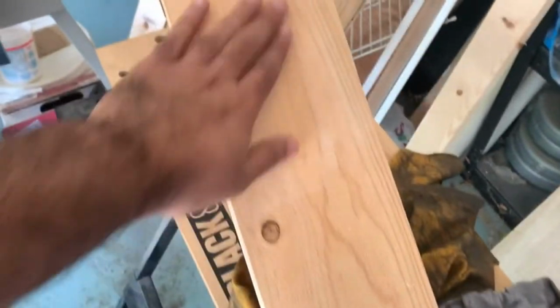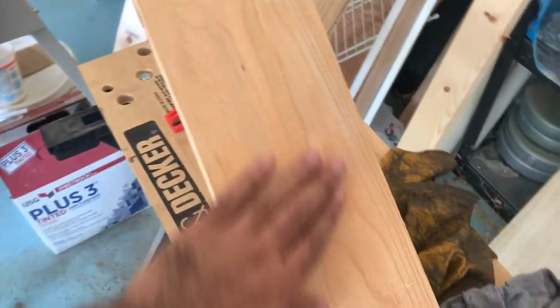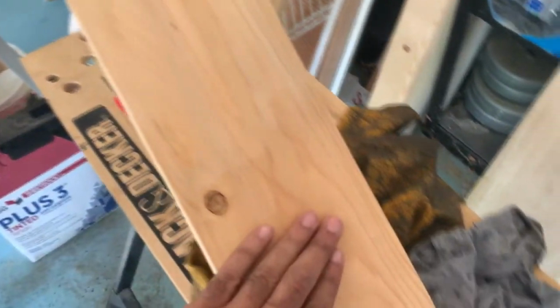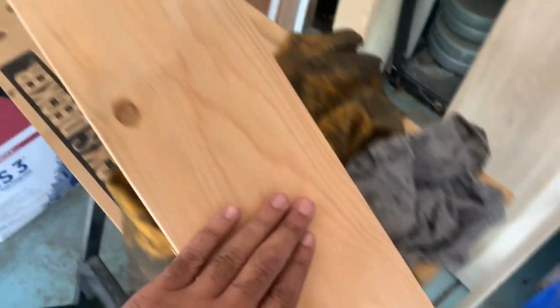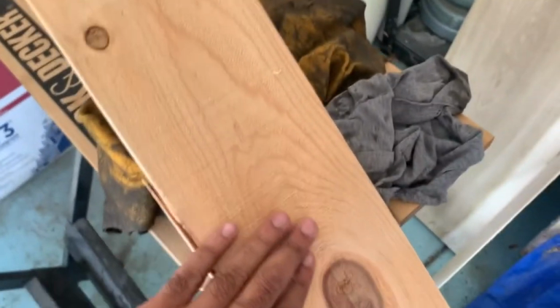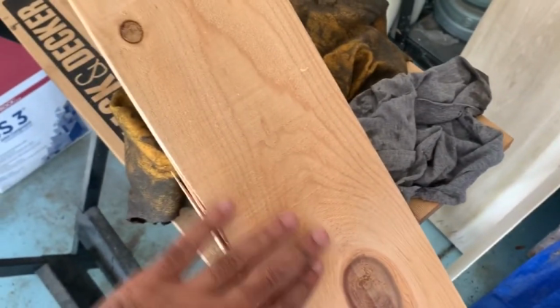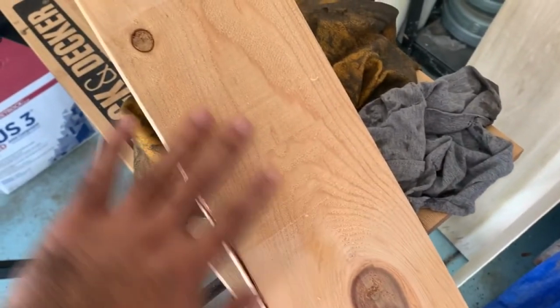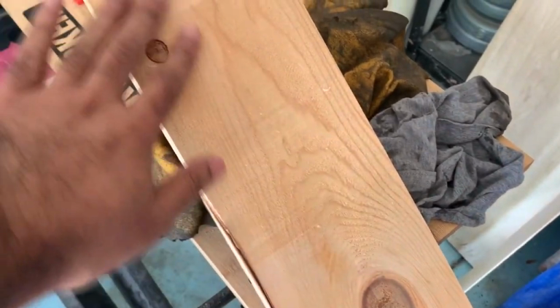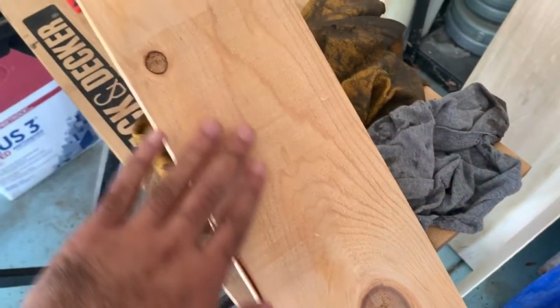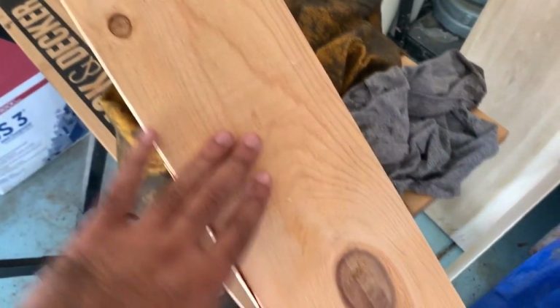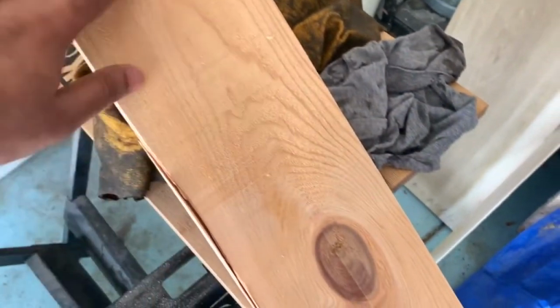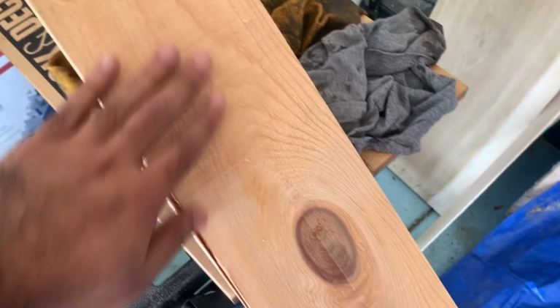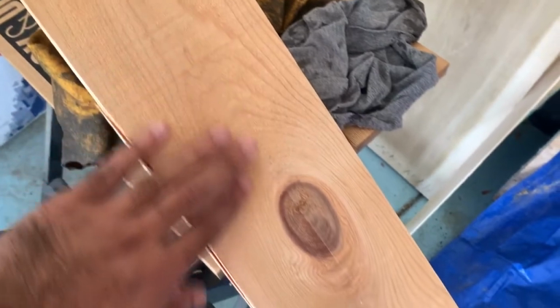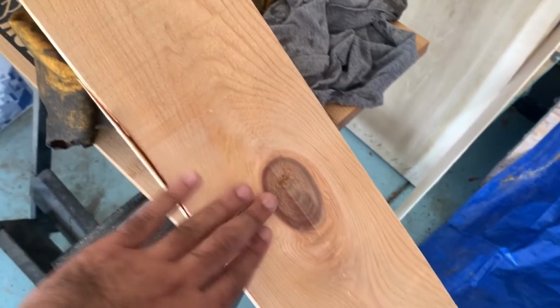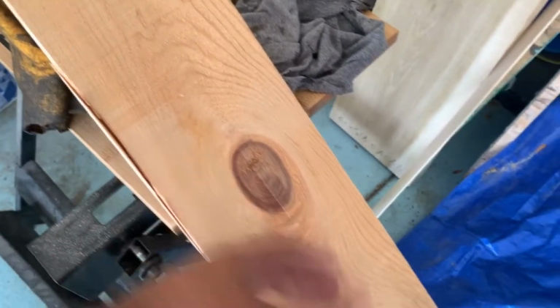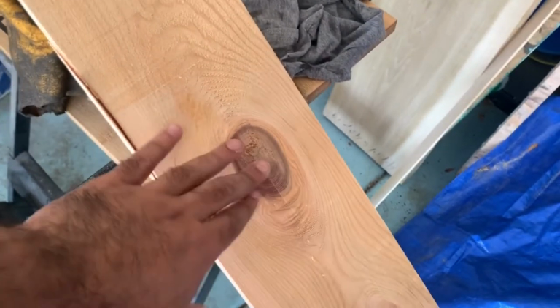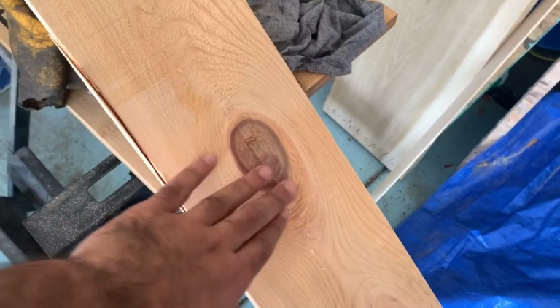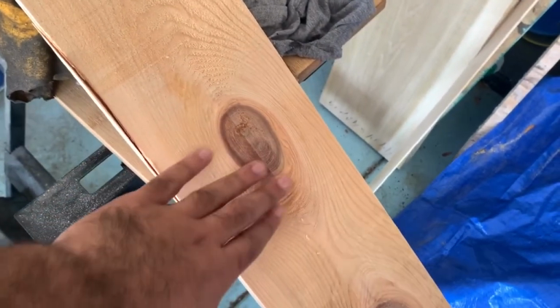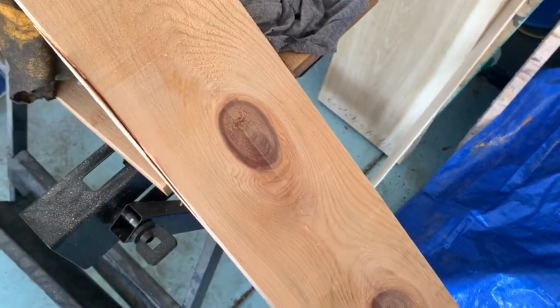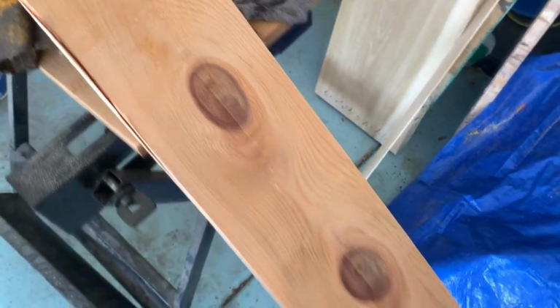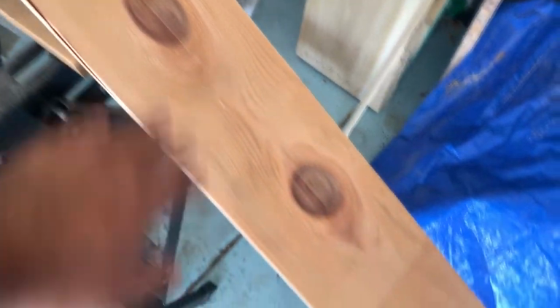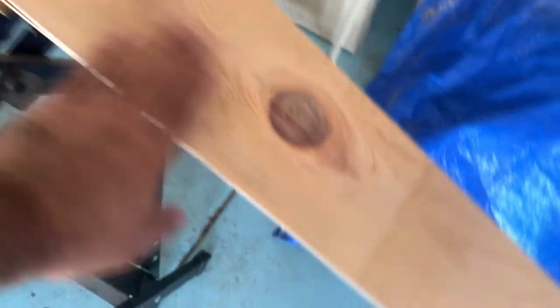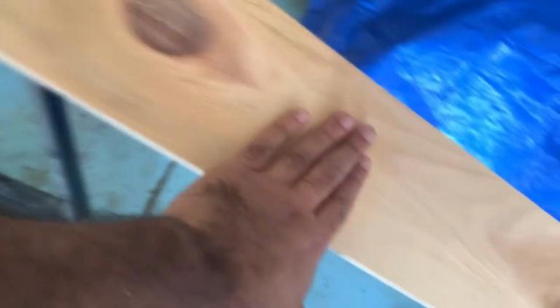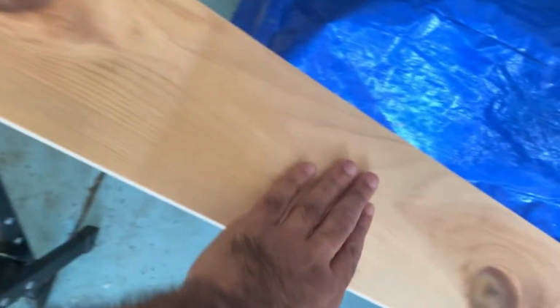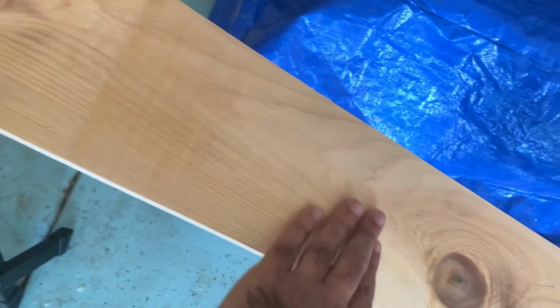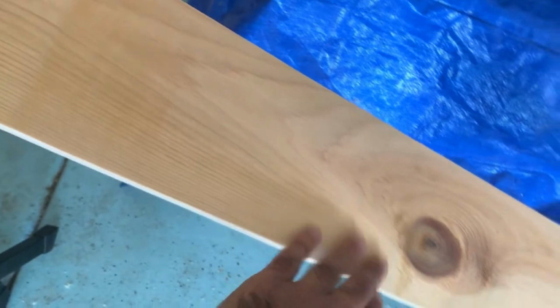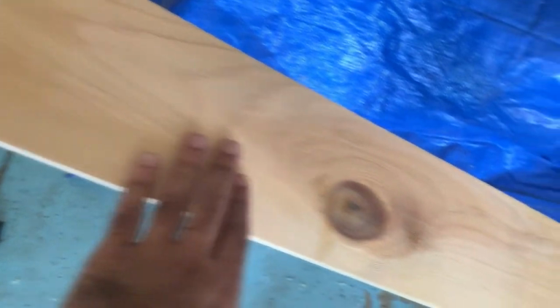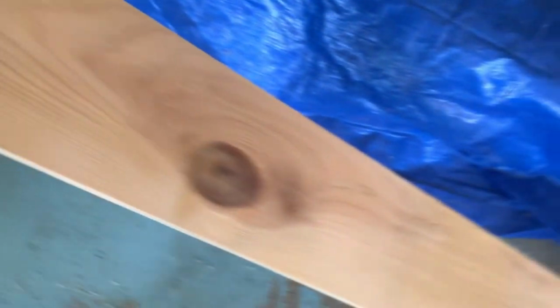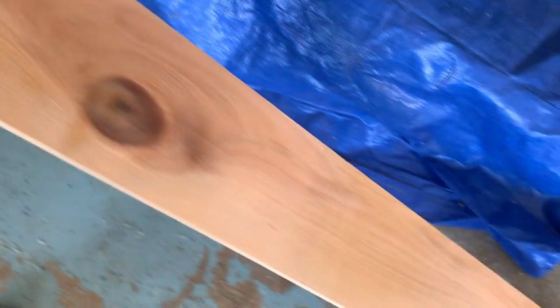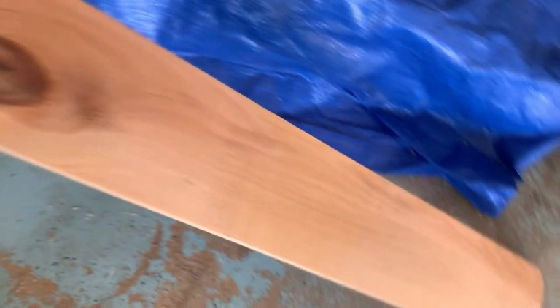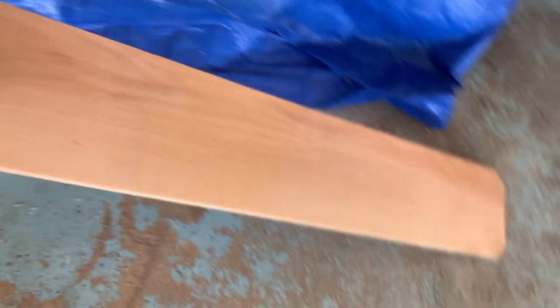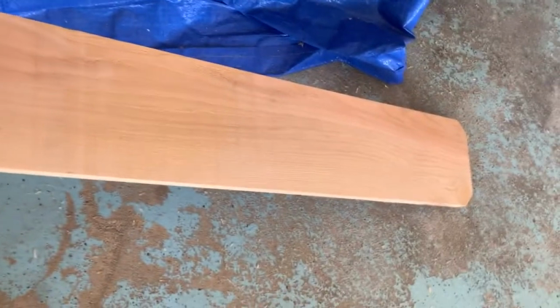Well, it's certainly not perfect. There are places where I didn't even touch it. These are fence boards, so they're not in the greatest shape. But for the purposes of an outside planter box, I think this will do.